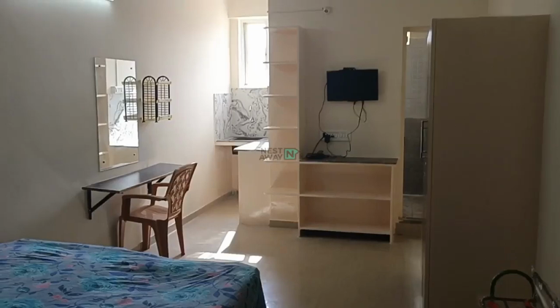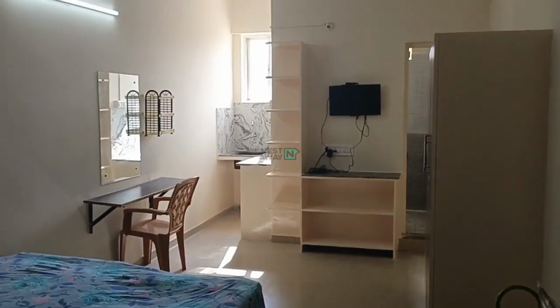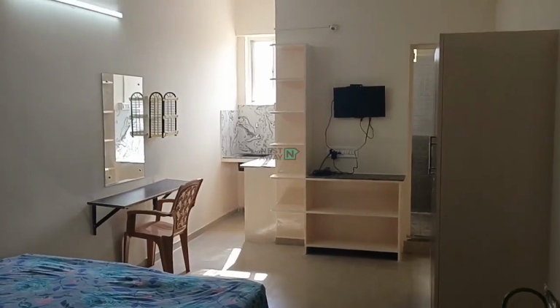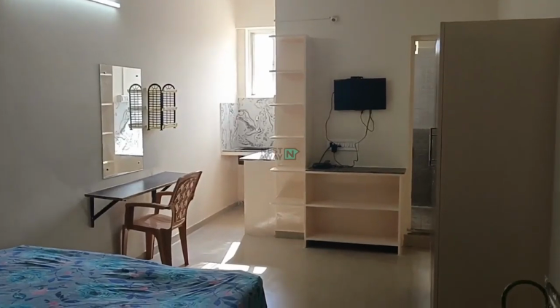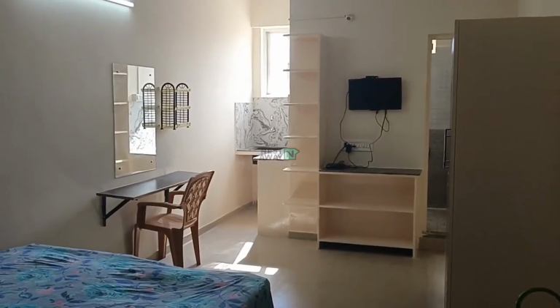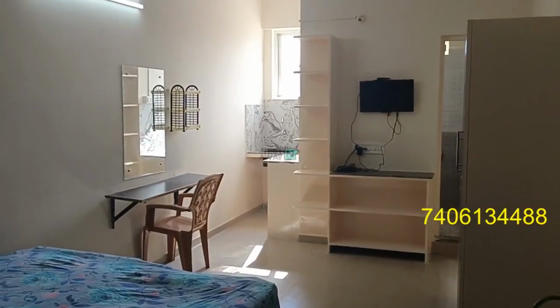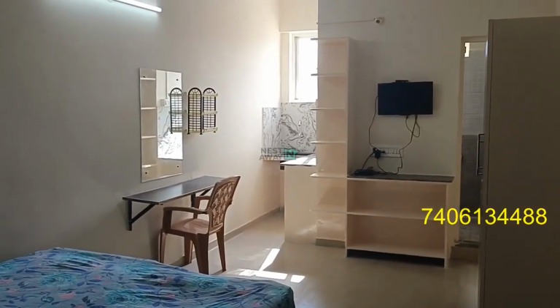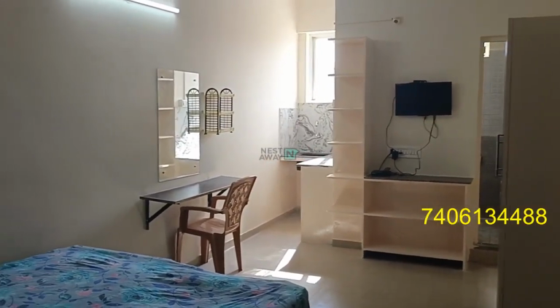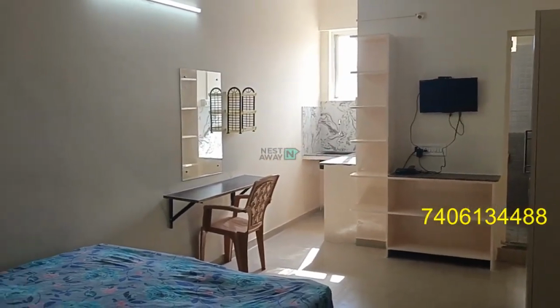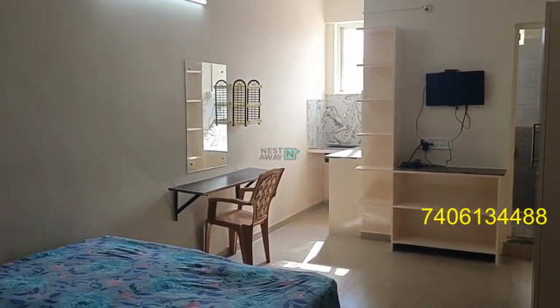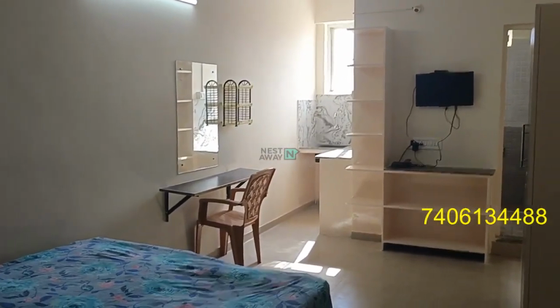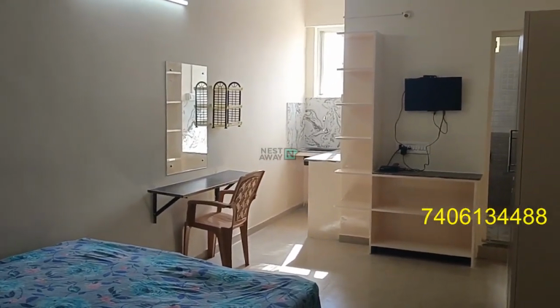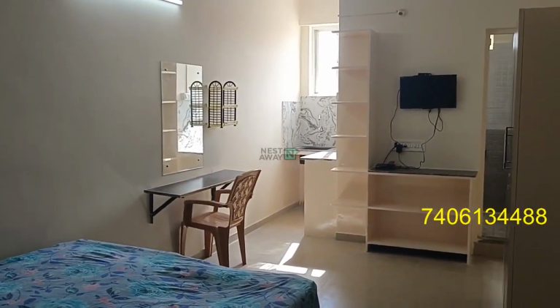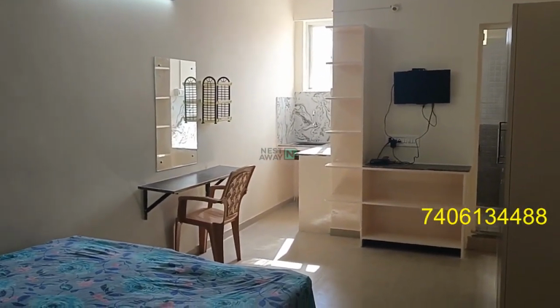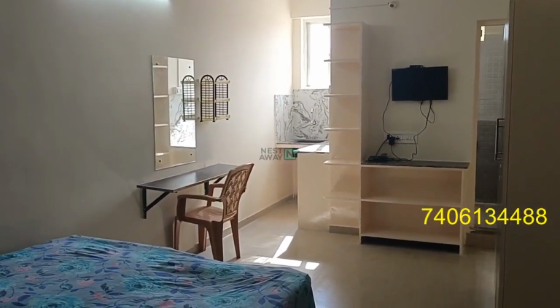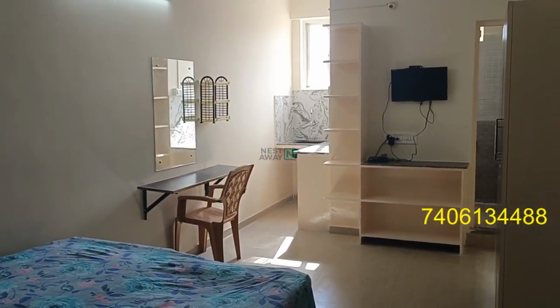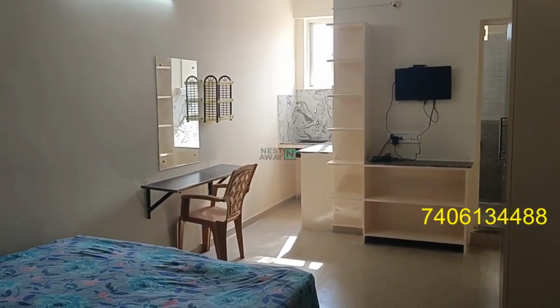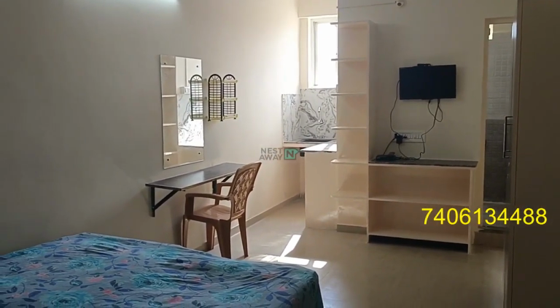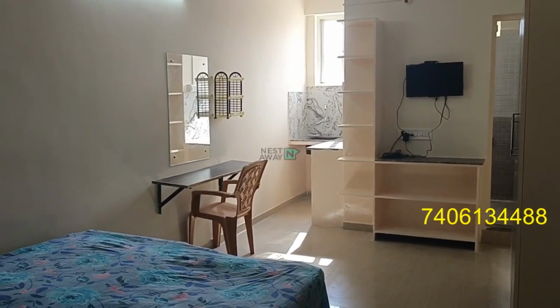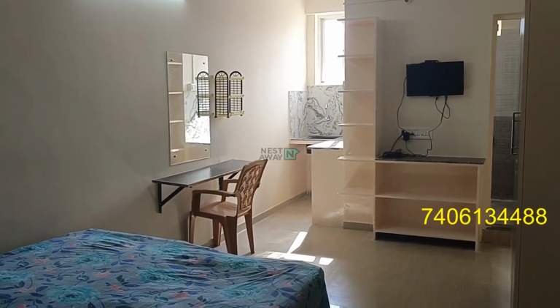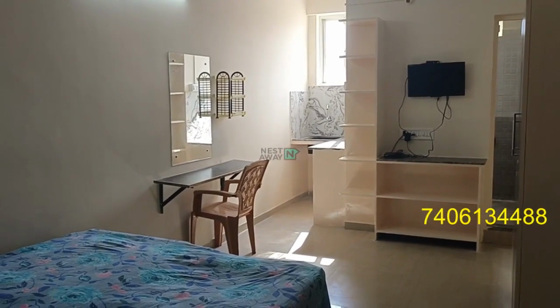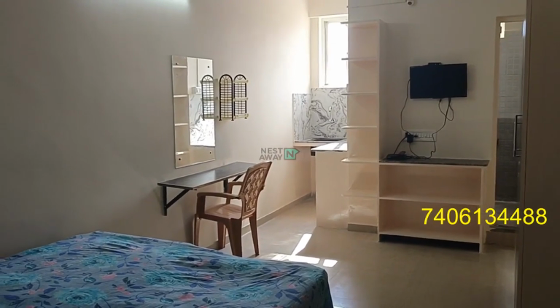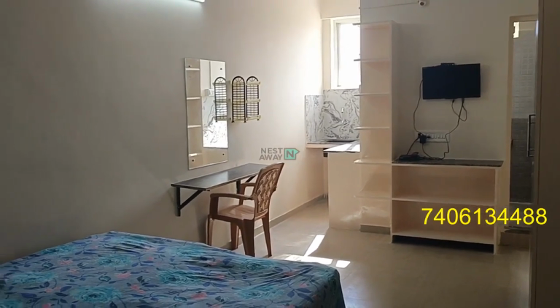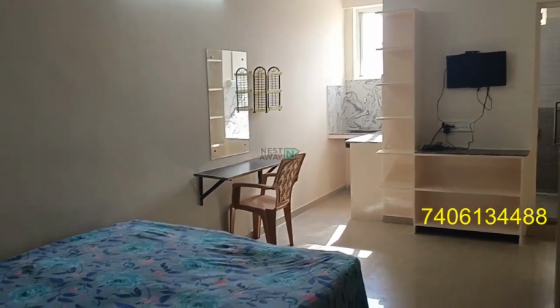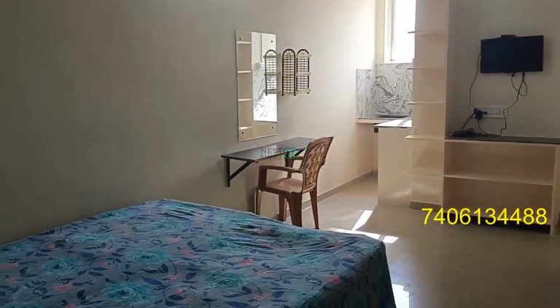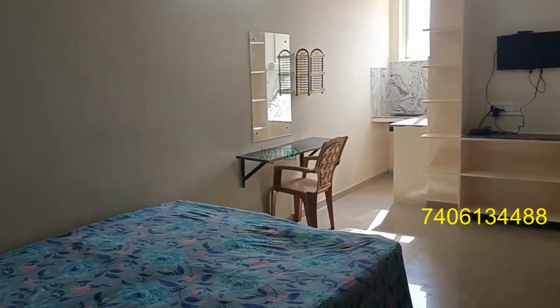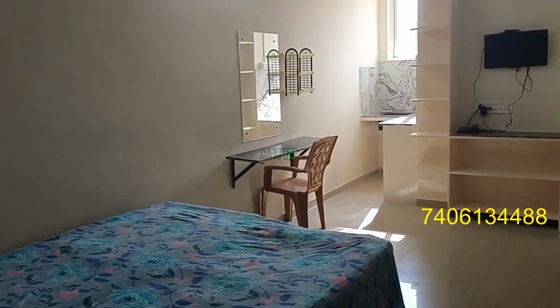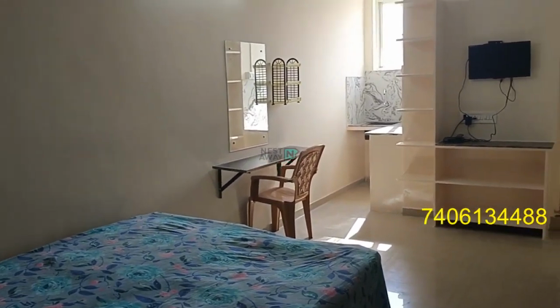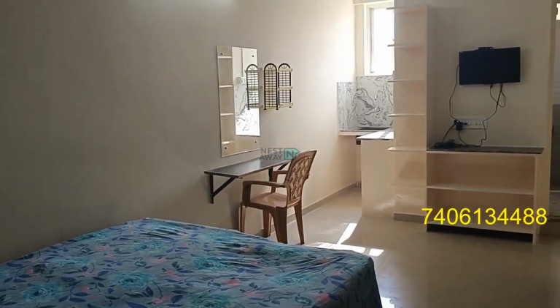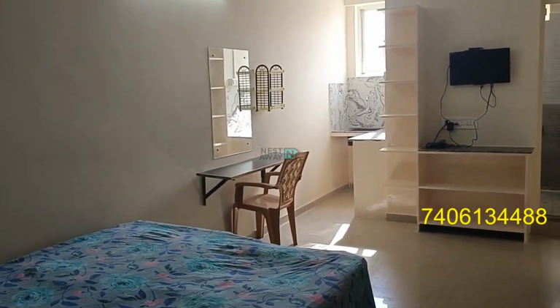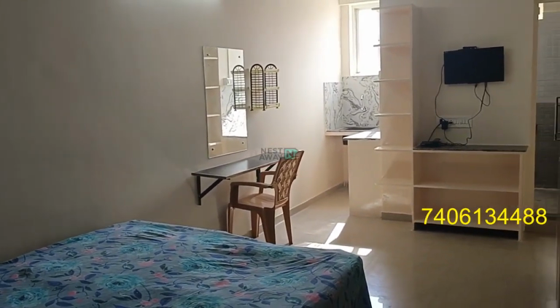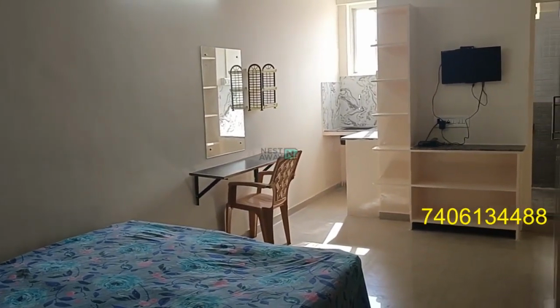Hi, this is a studio room 1RK in Celebrity Layward, Electronic City Phase 1. From Wellenkani Tech Park Infosys, it's one kilometer.